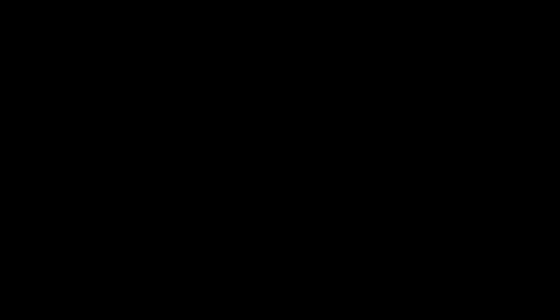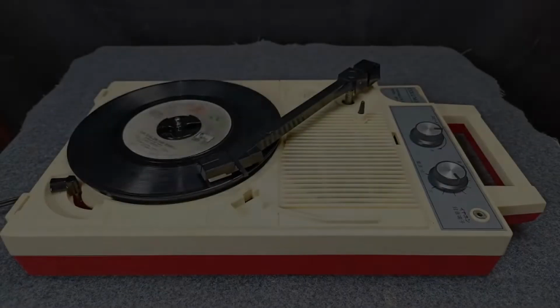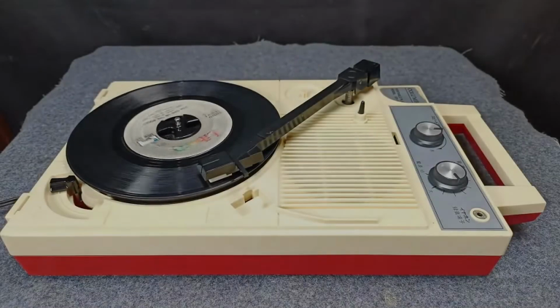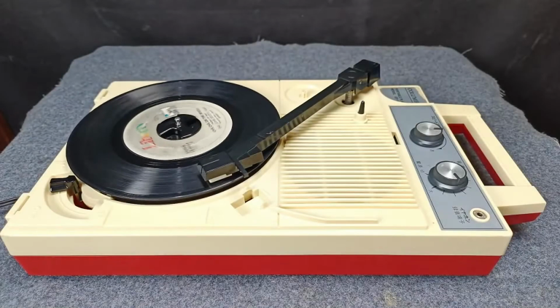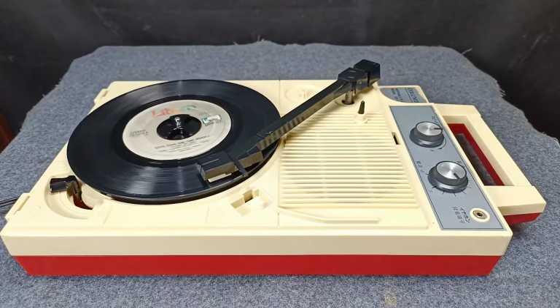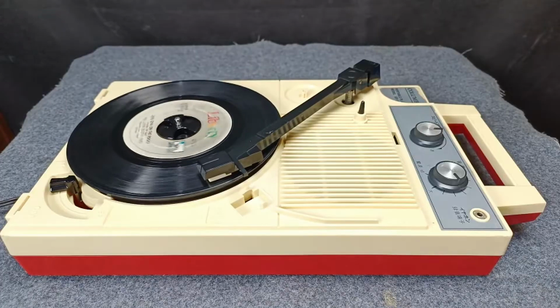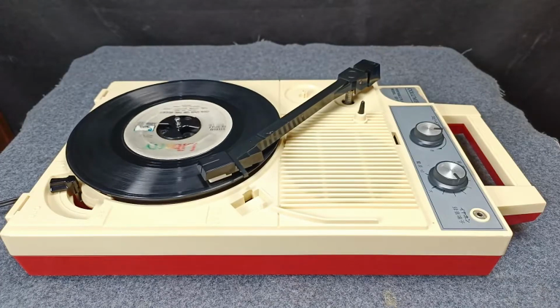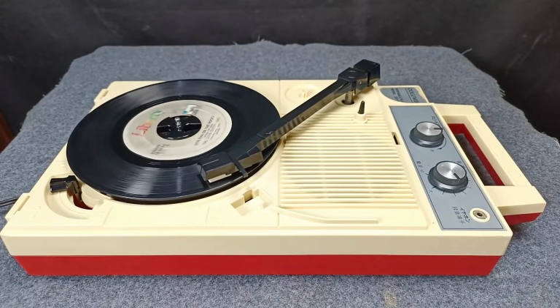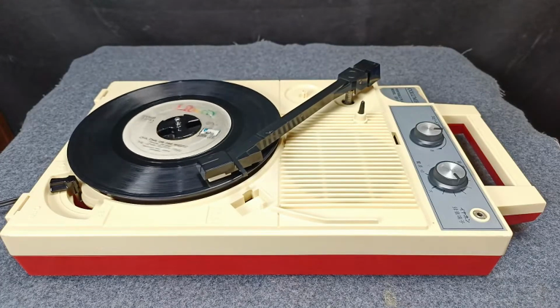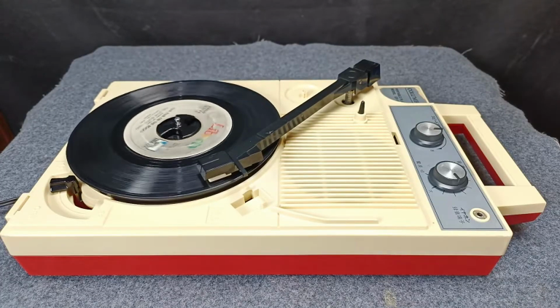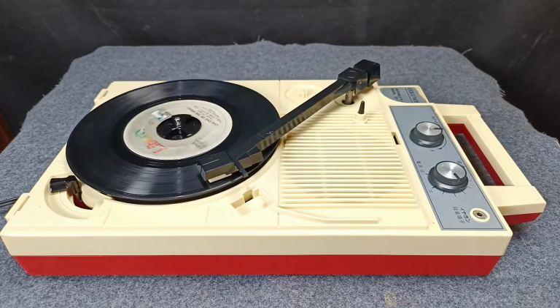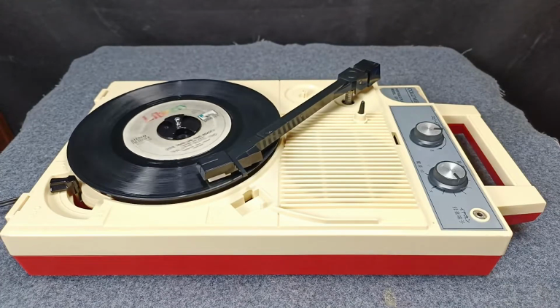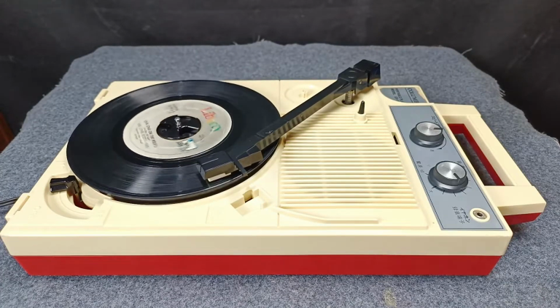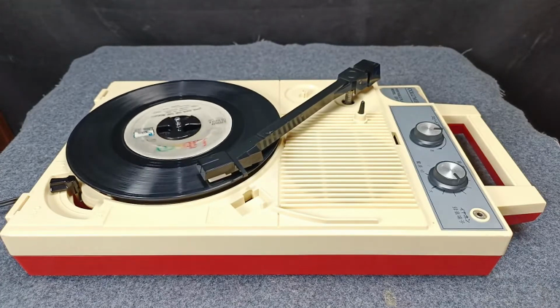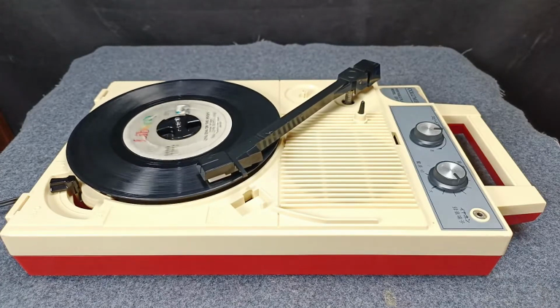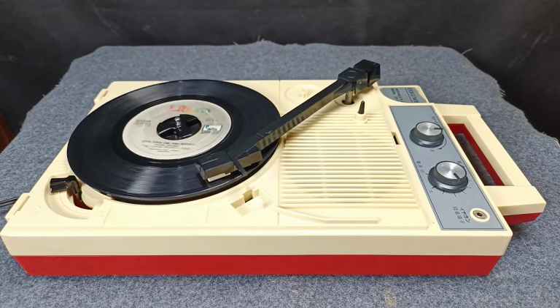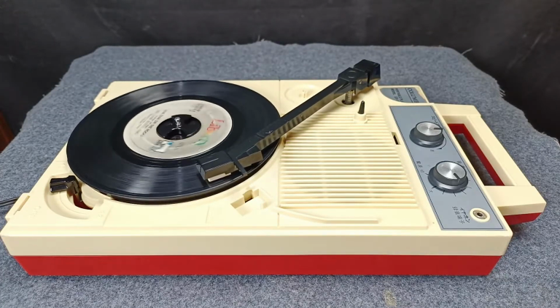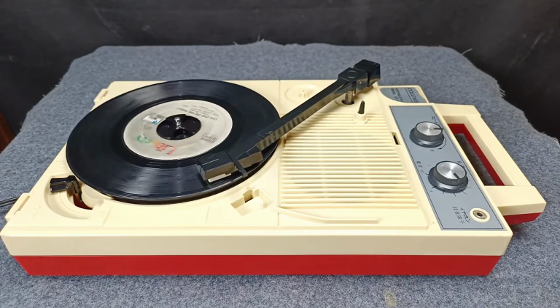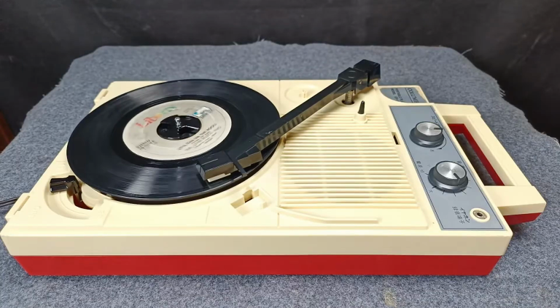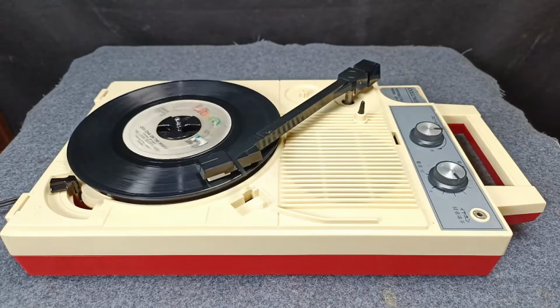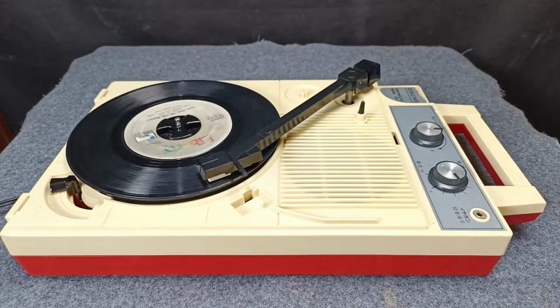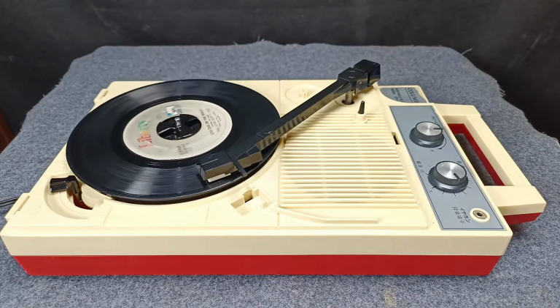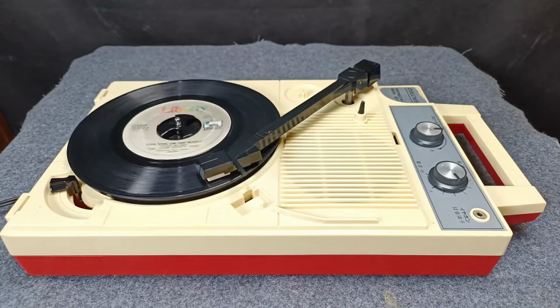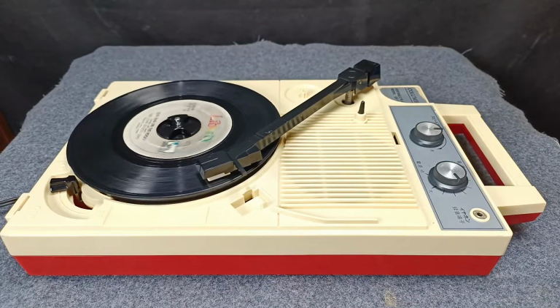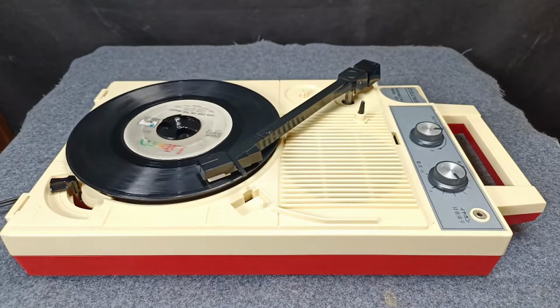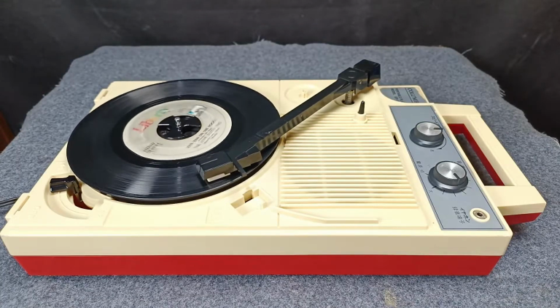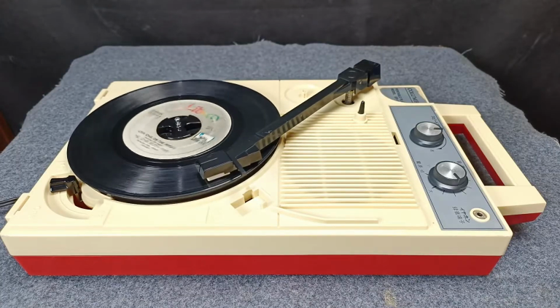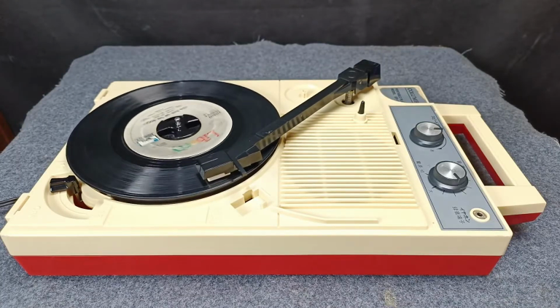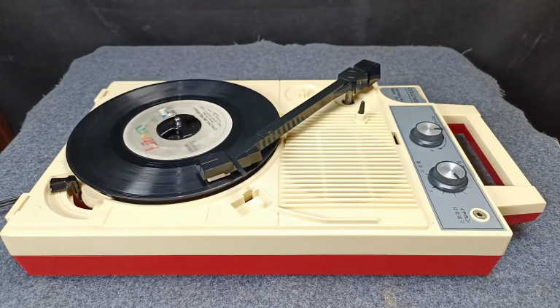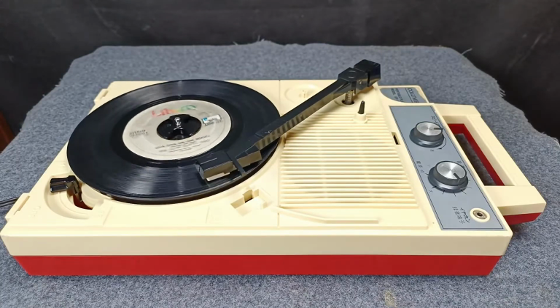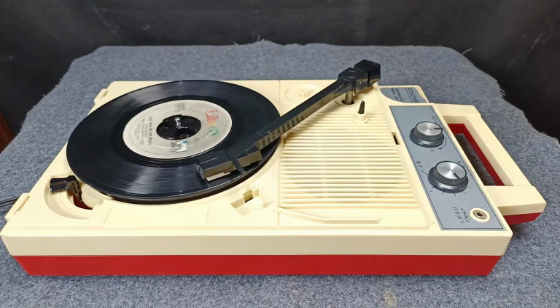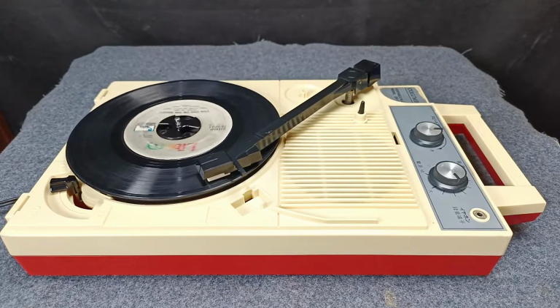Greetings and welcome to my YouTube channel. In today's video, I'm going to show you how to convert your Columbia GP3 from 100 volts to 220 volts.